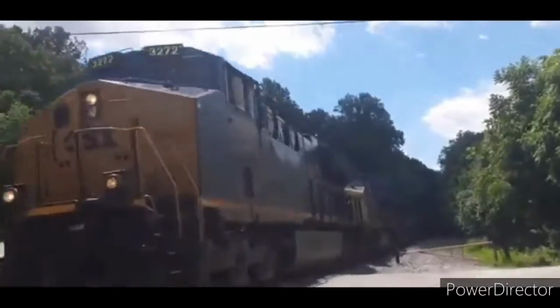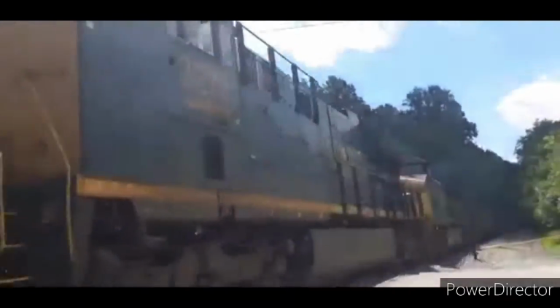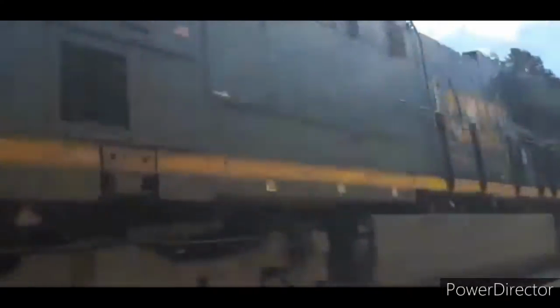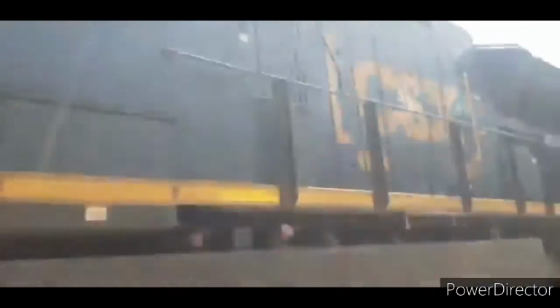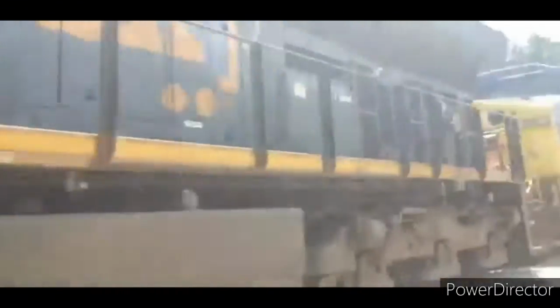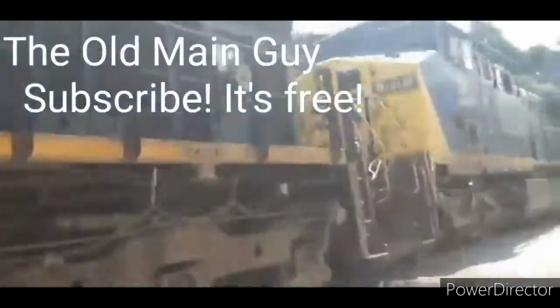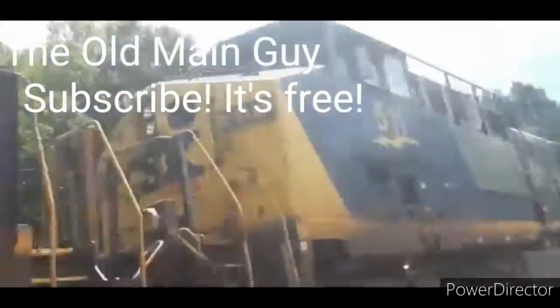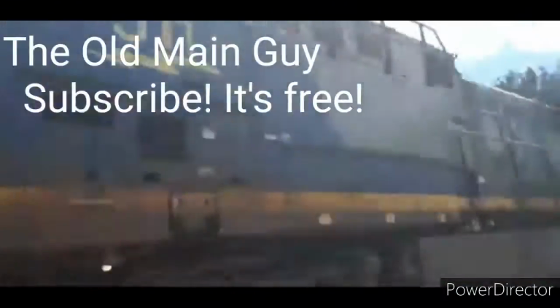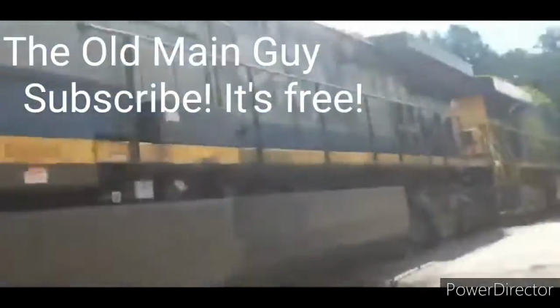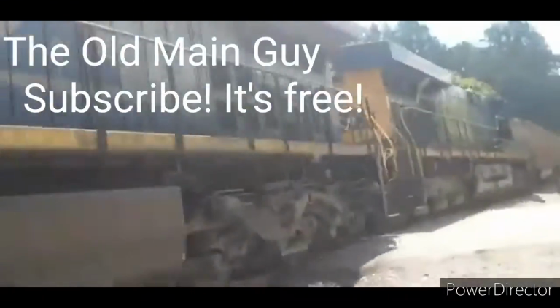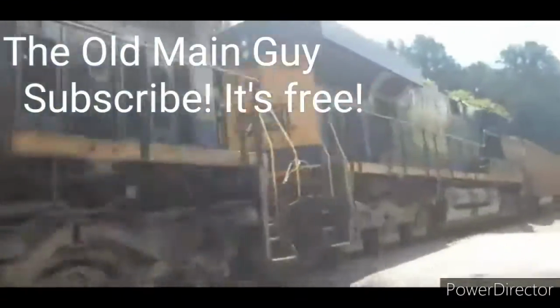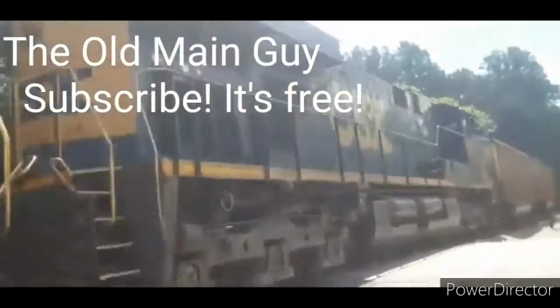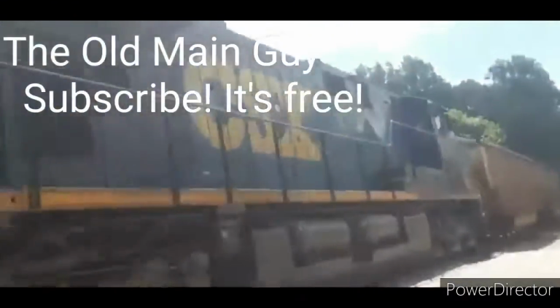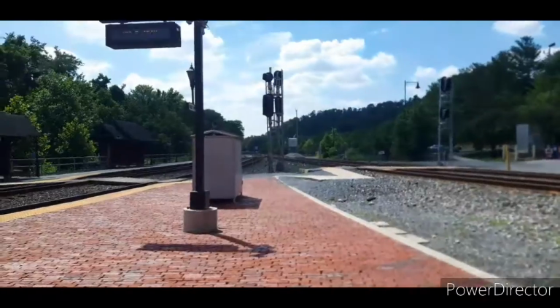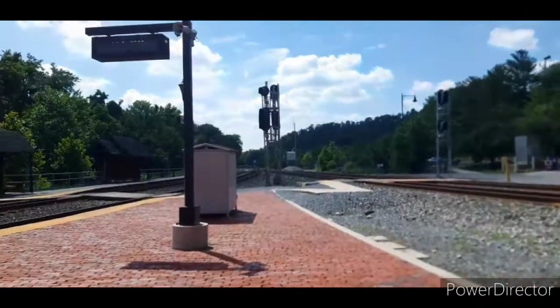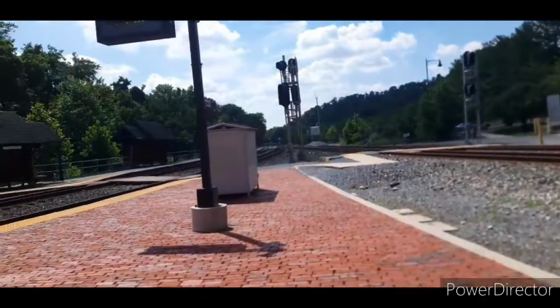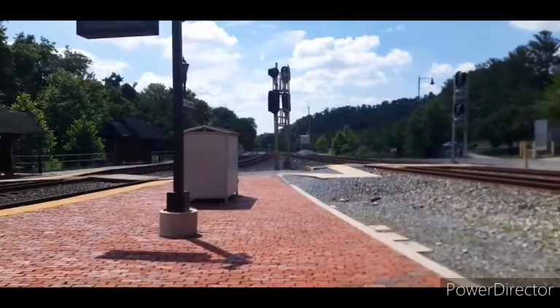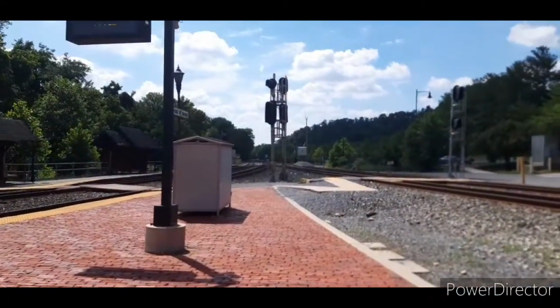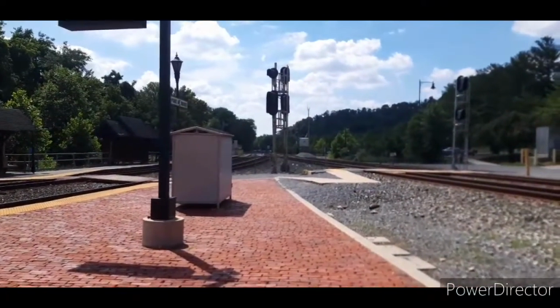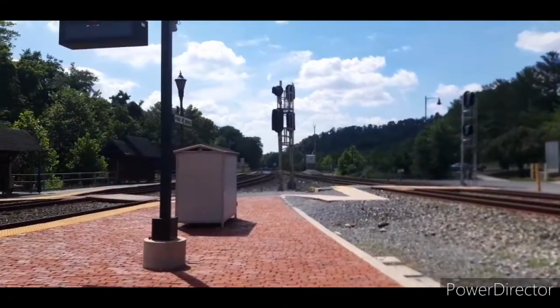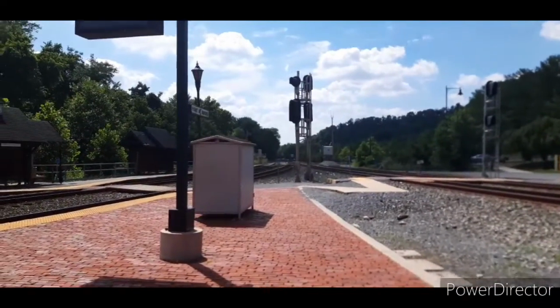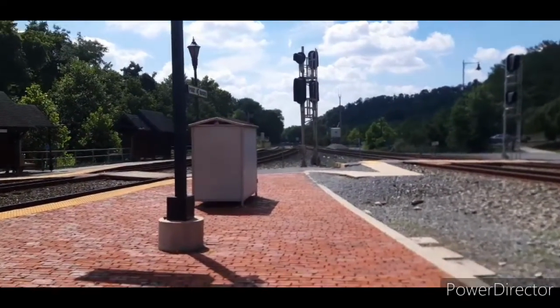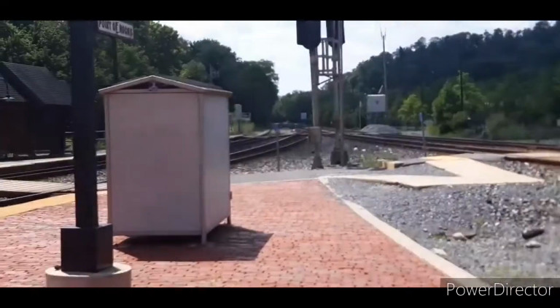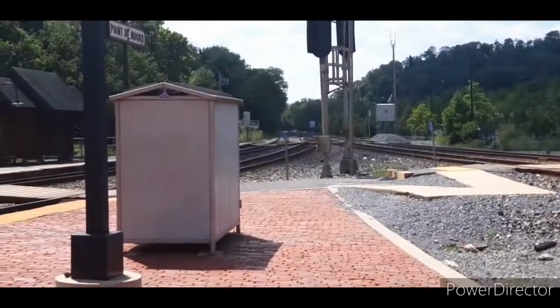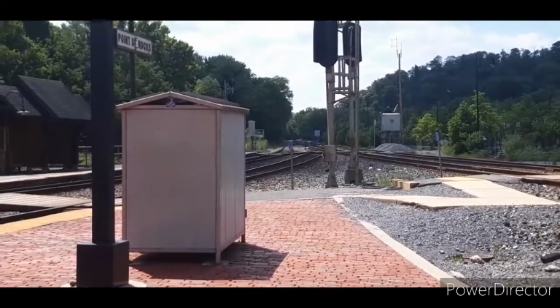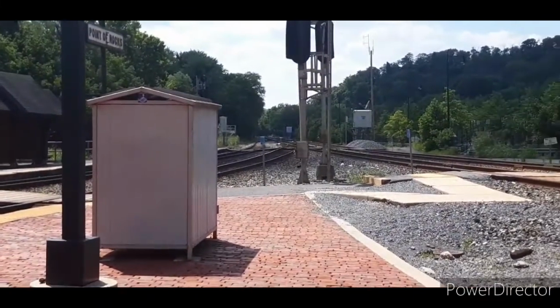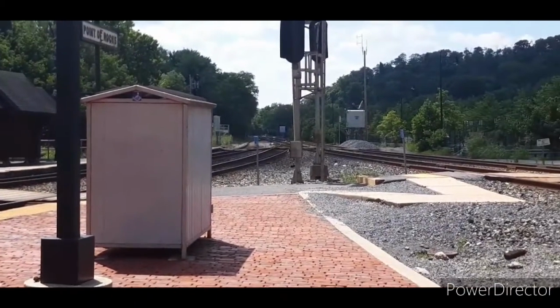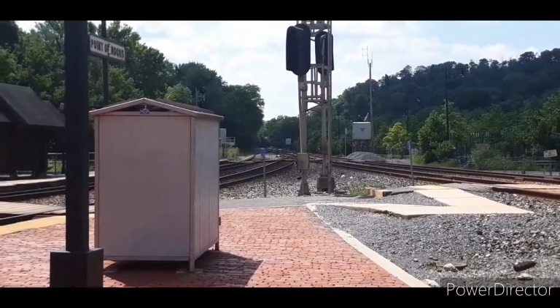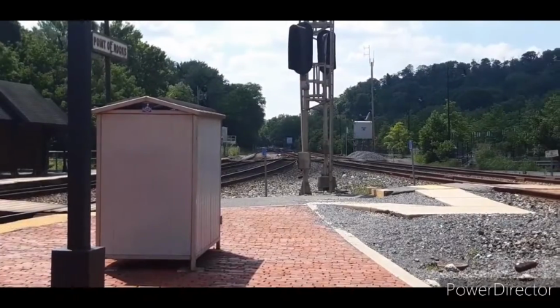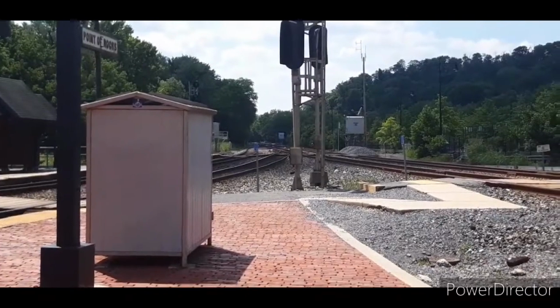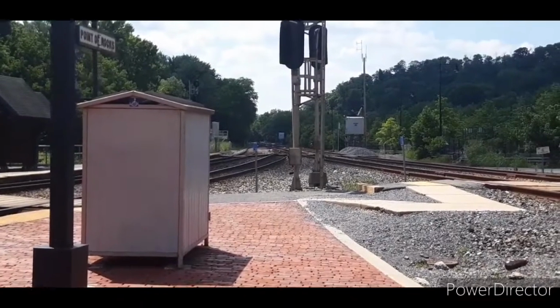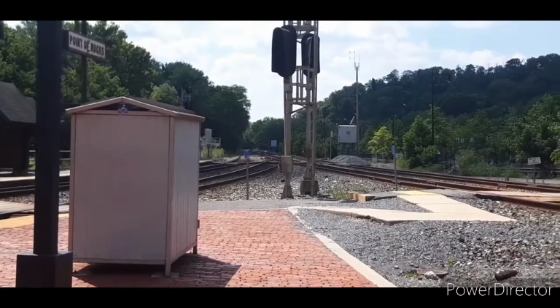I like trains. This is a Q138 — Q138 is coming. This is our last train of the day. There it is.